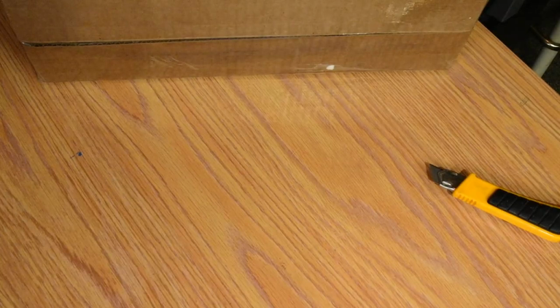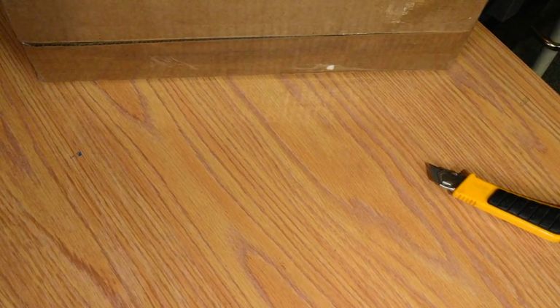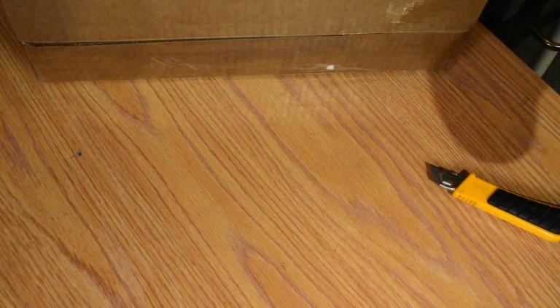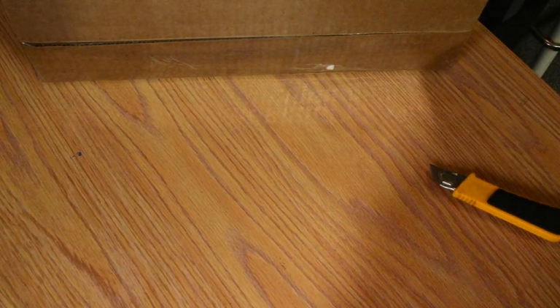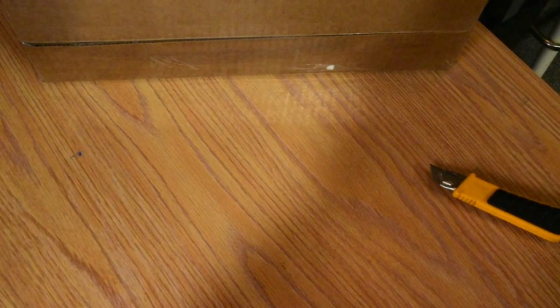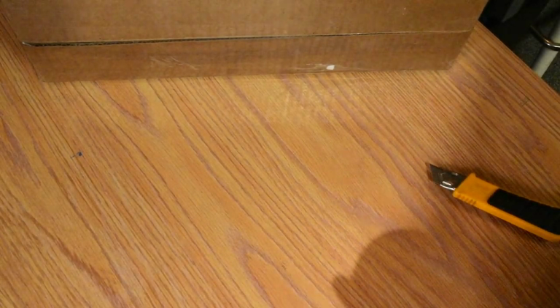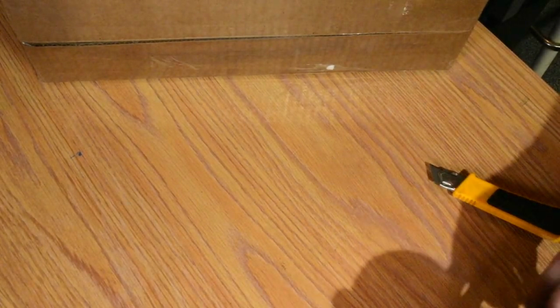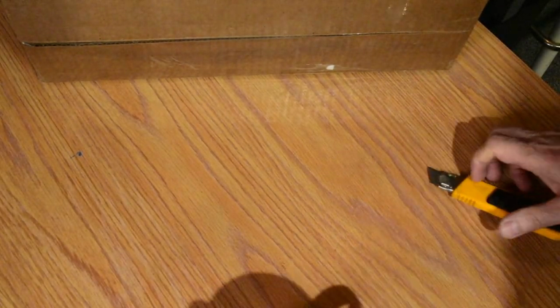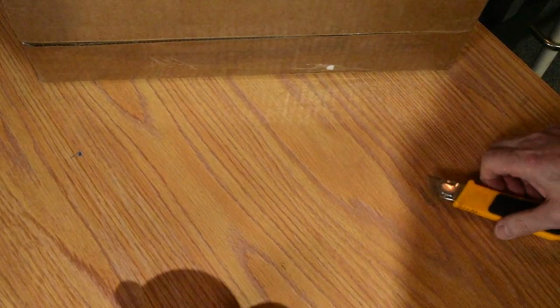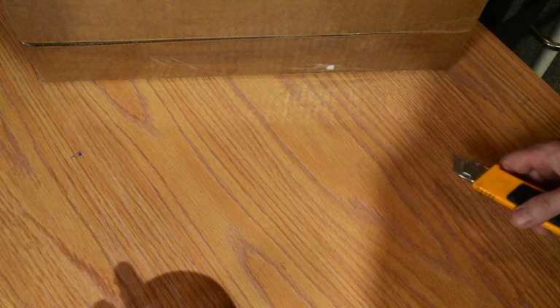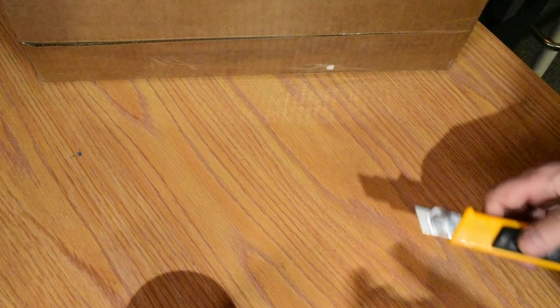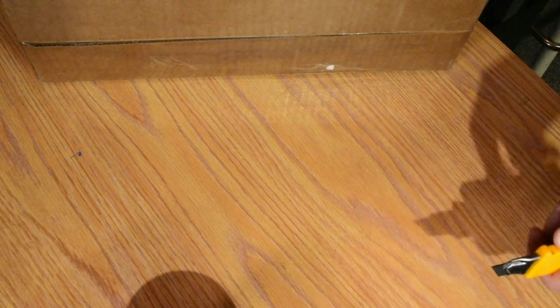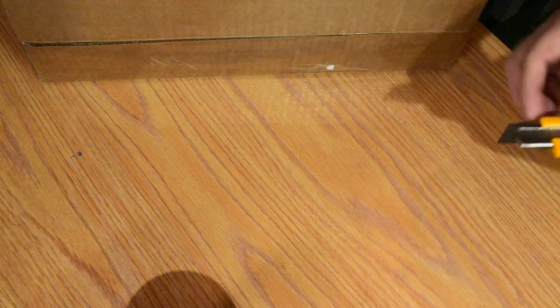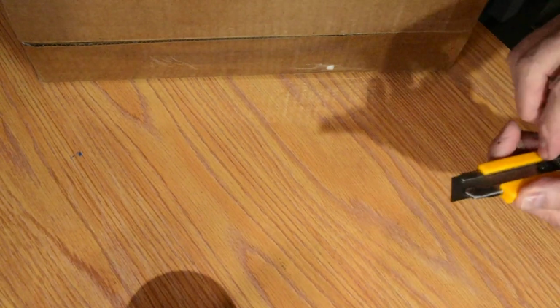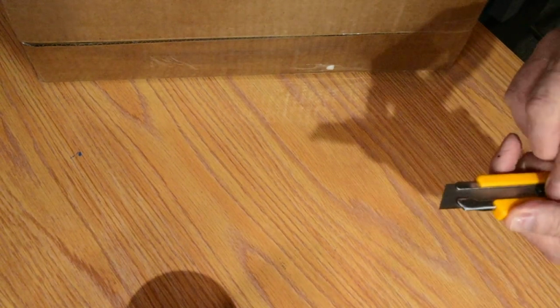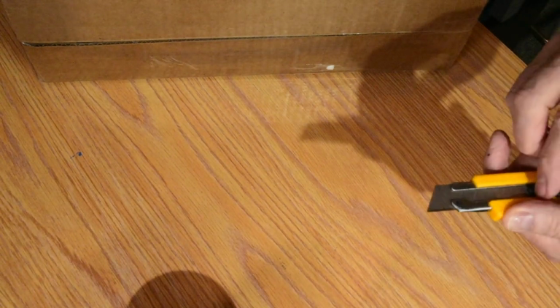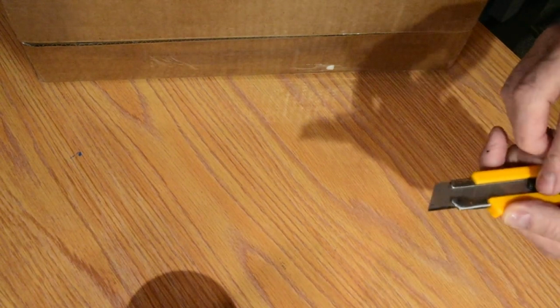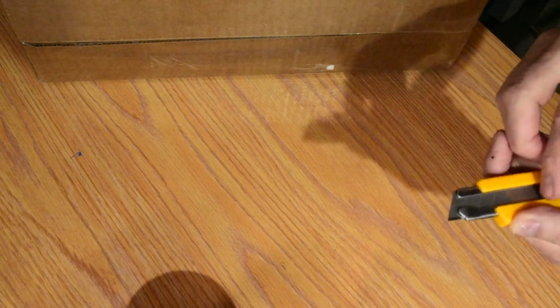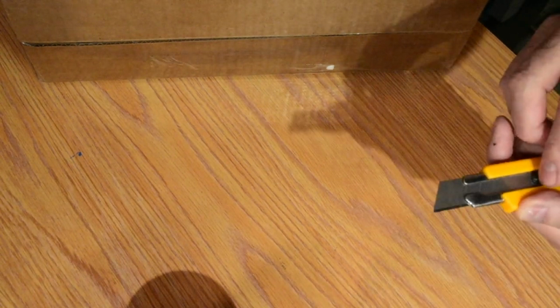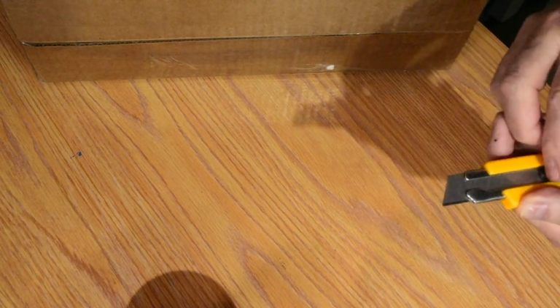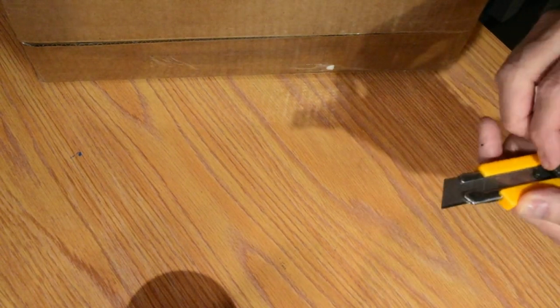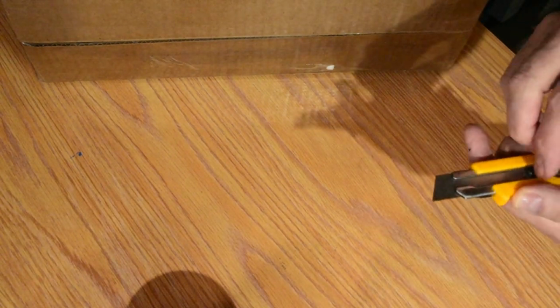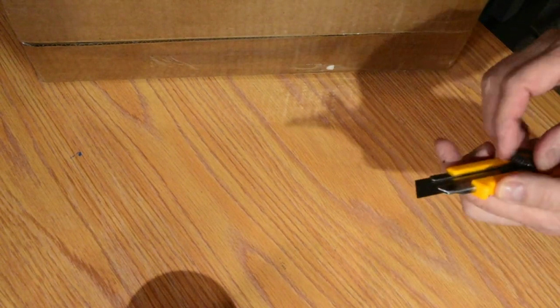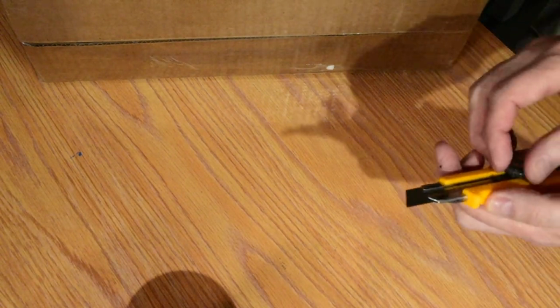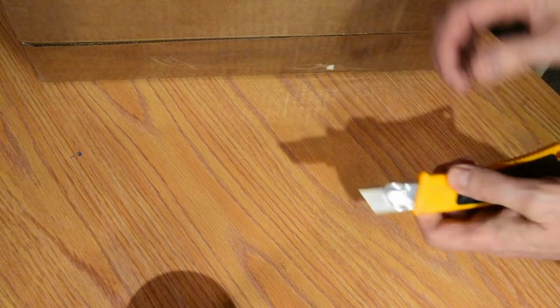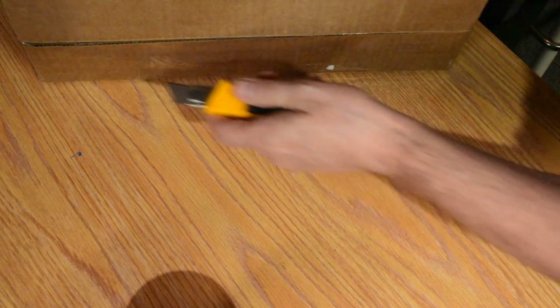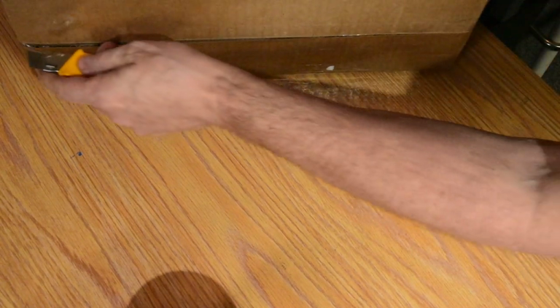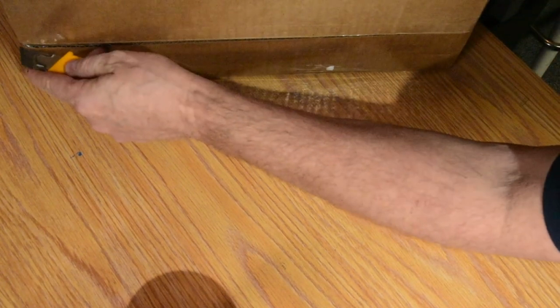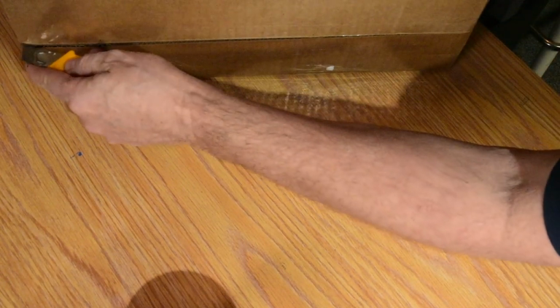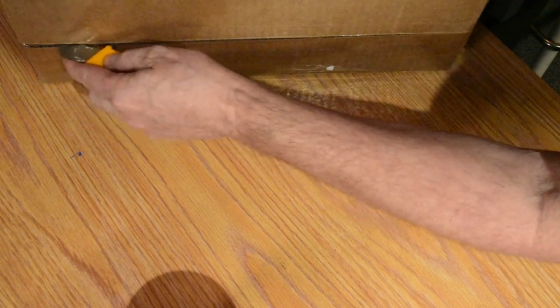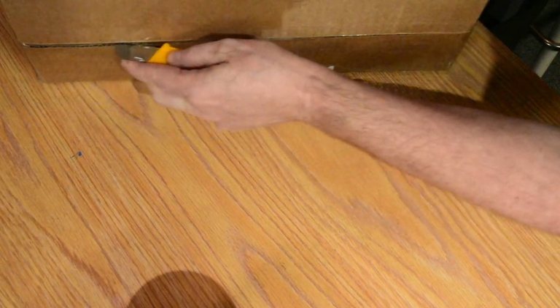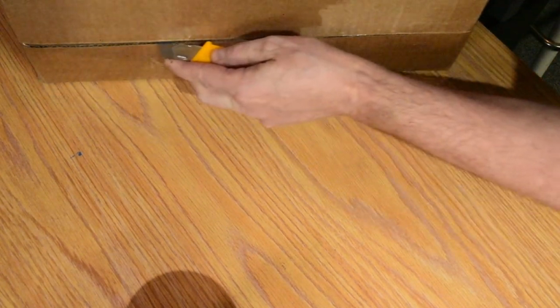So the postman cometh. Let's see what came in the mail here. Boomer's got some projects in mind — let's have a look and see what they are.